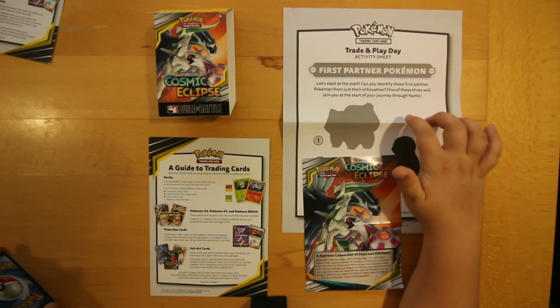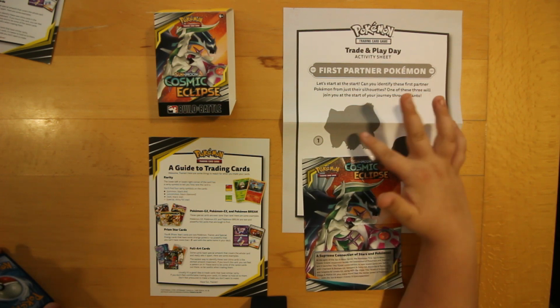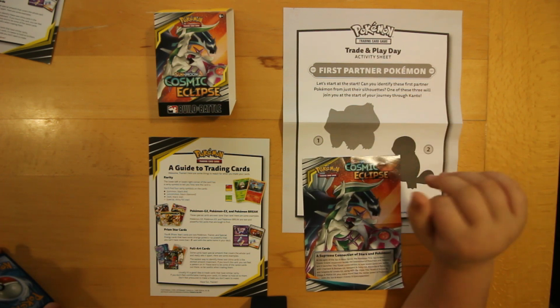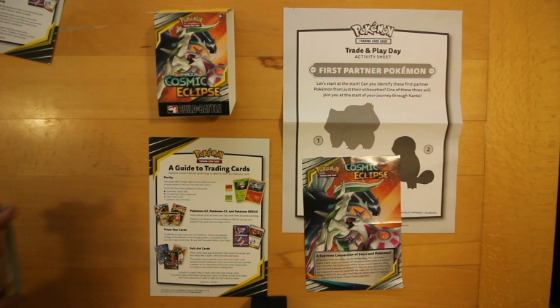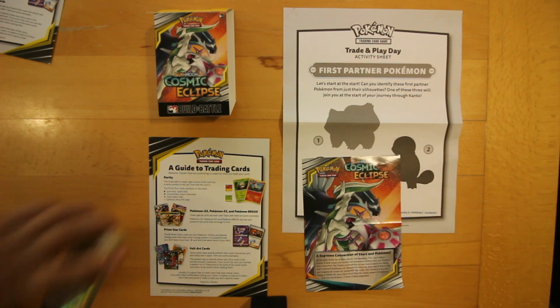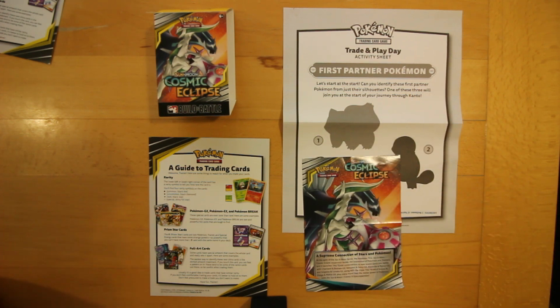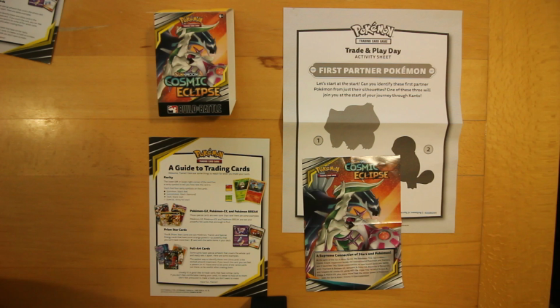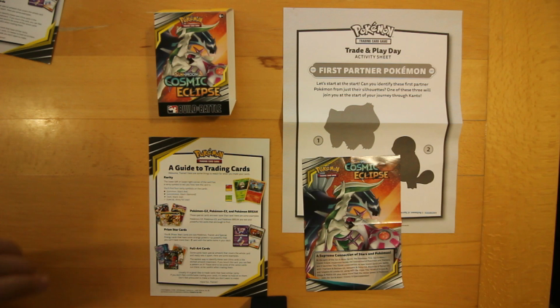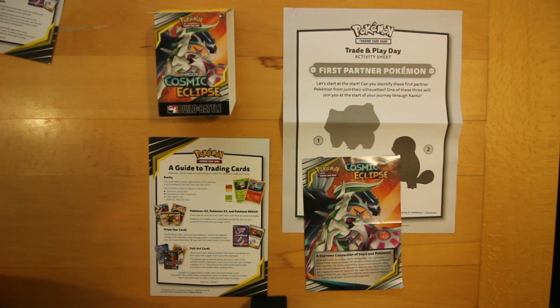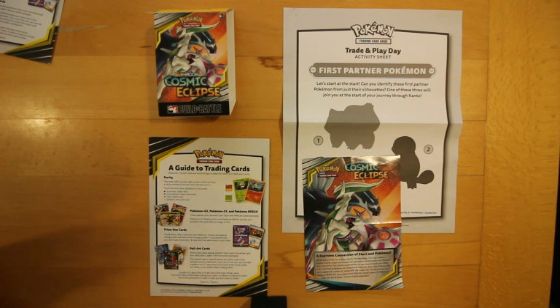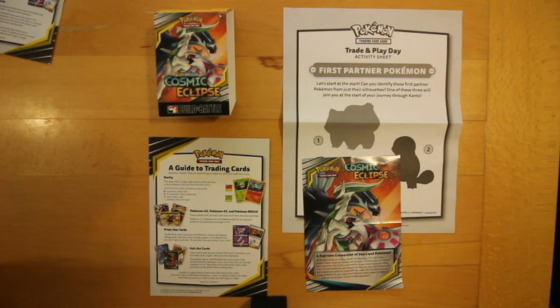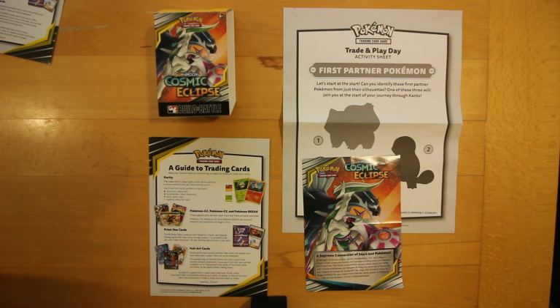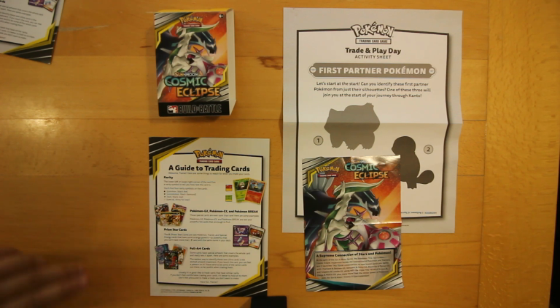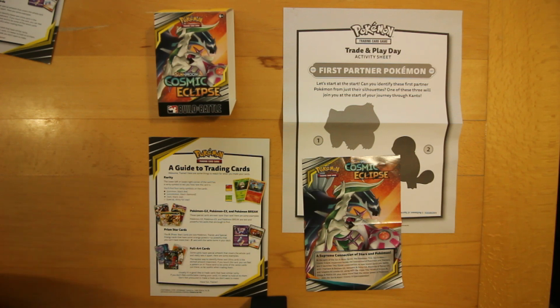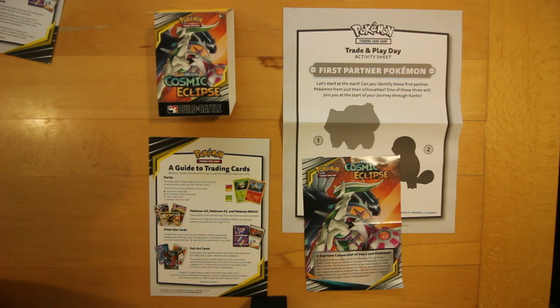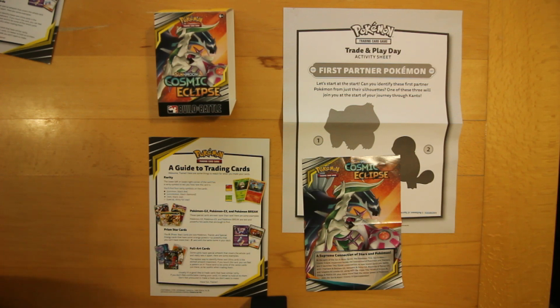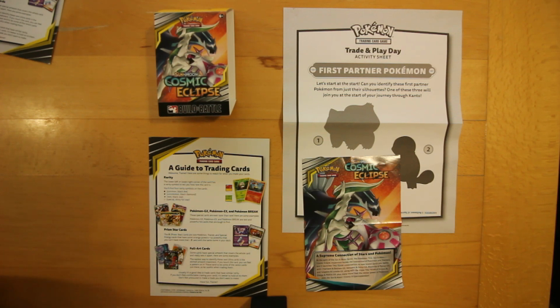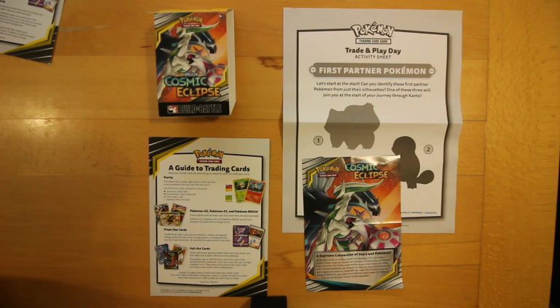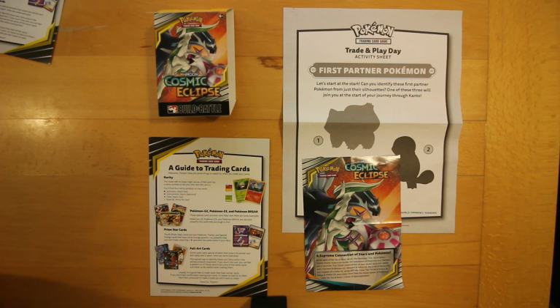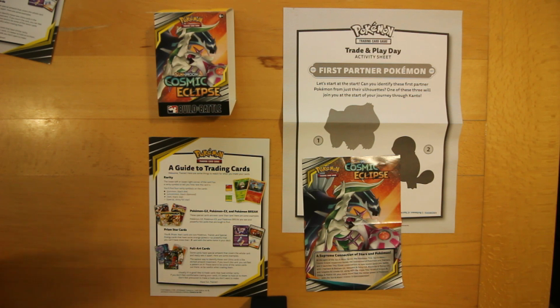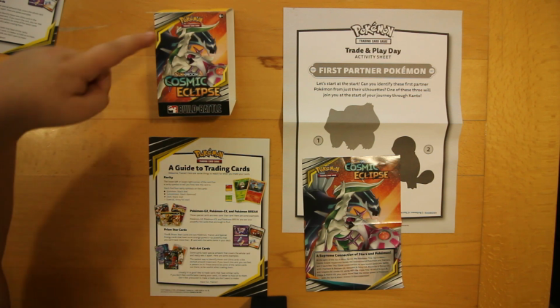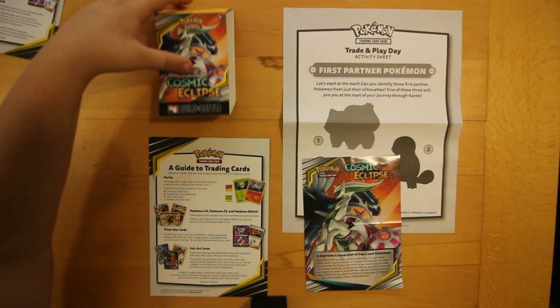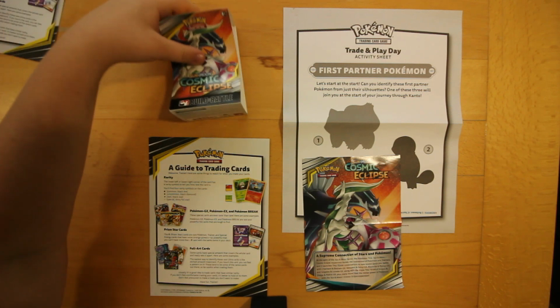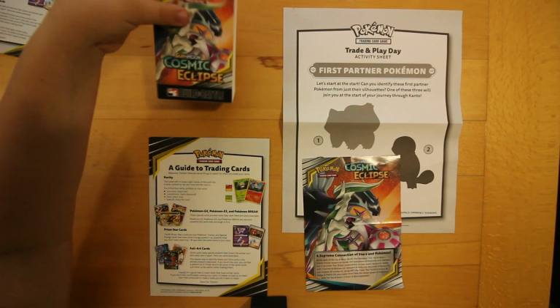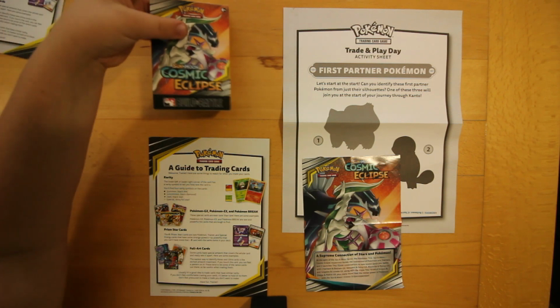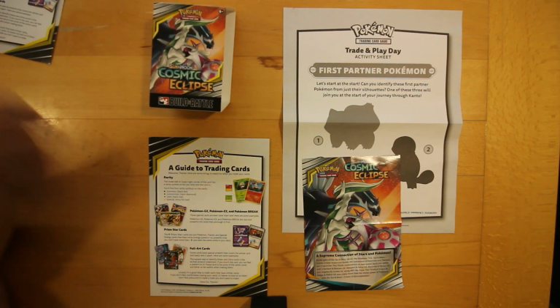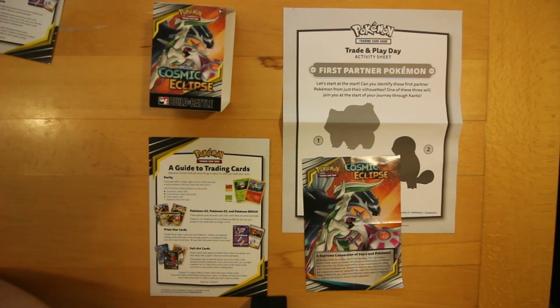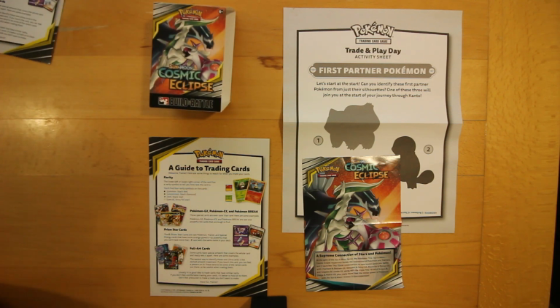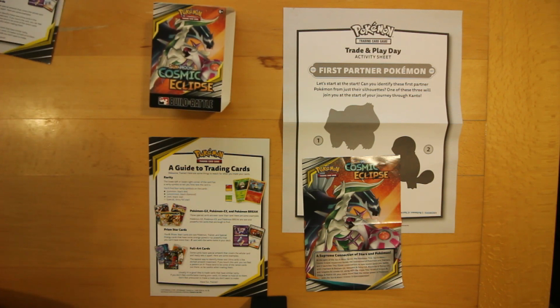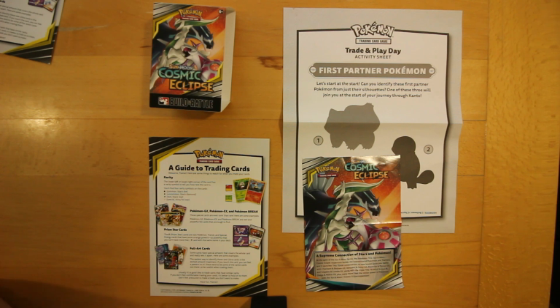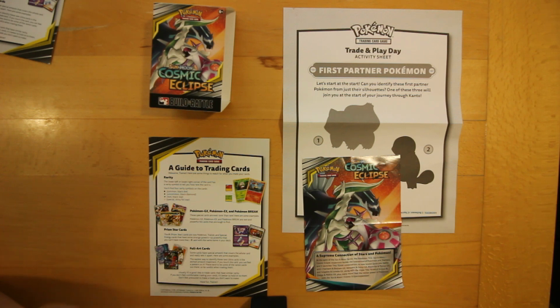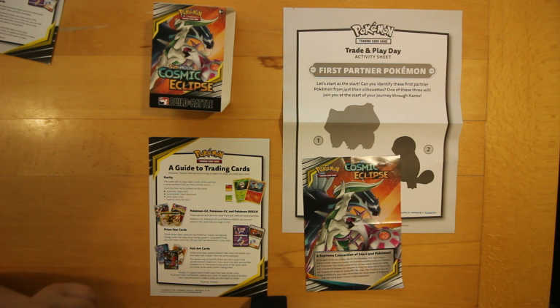Well, first partner Pokemon. And then we've got a guide to trading cards, talking about all the rarities. And then we've got the actual box artwork for Cosmic Eclipse.